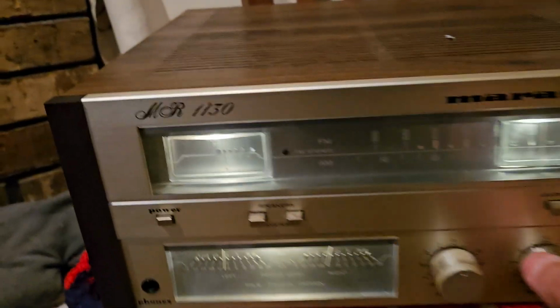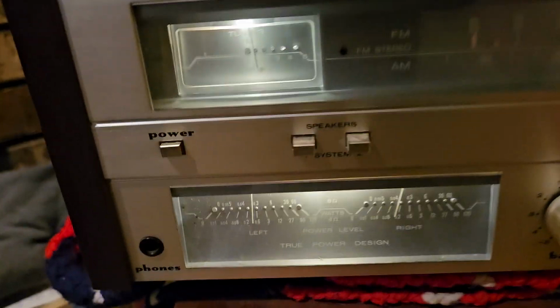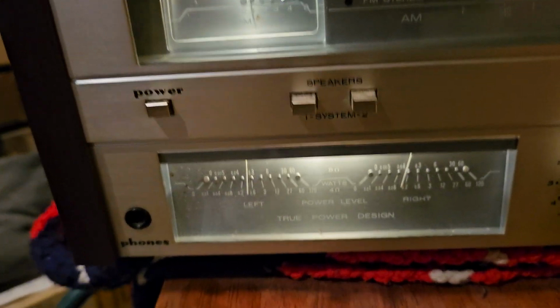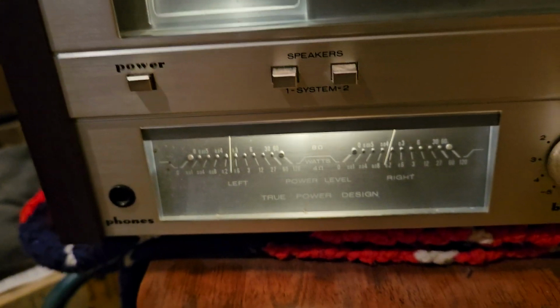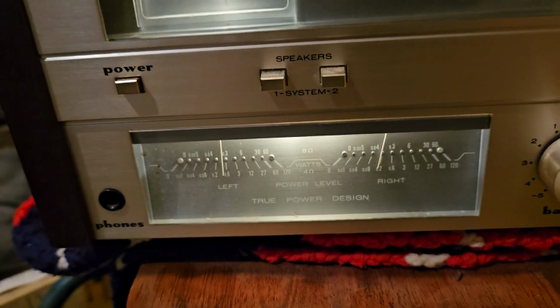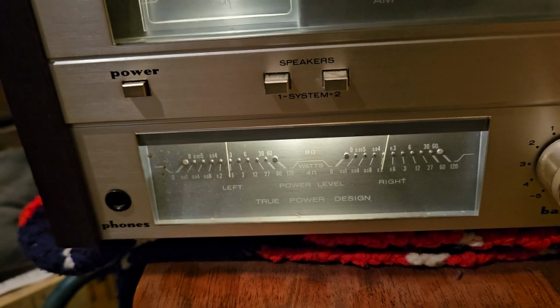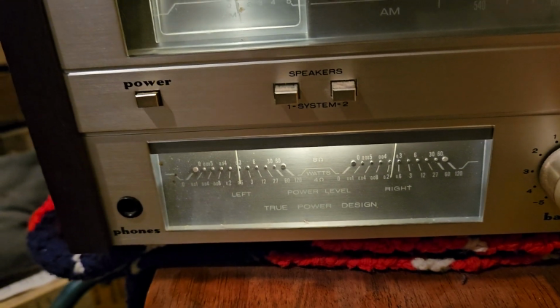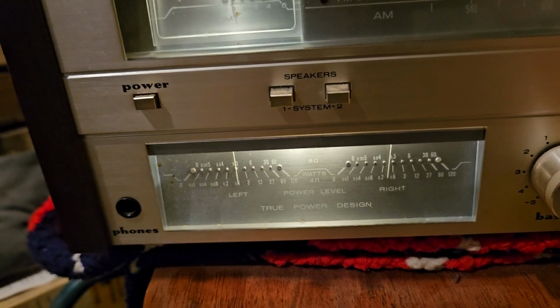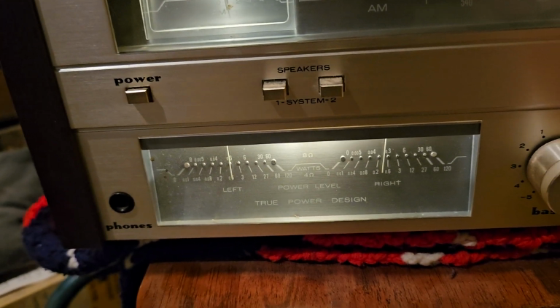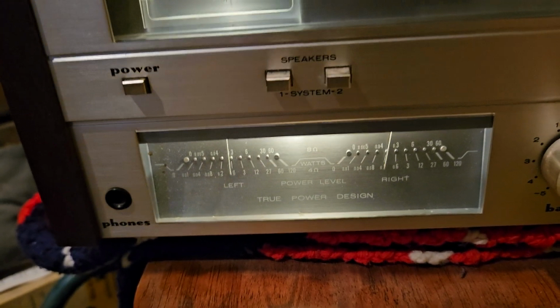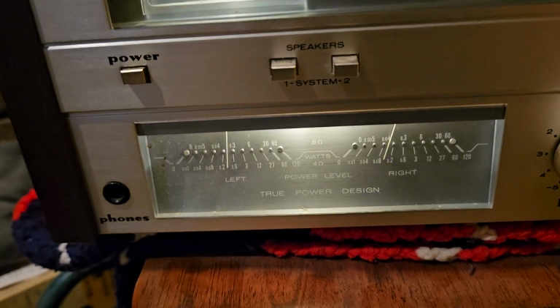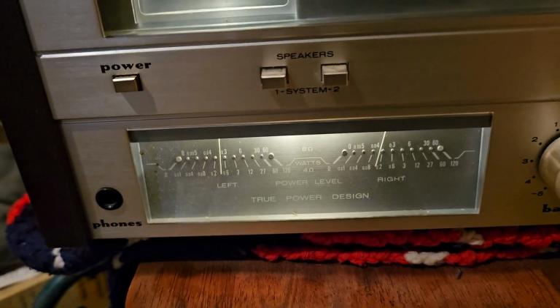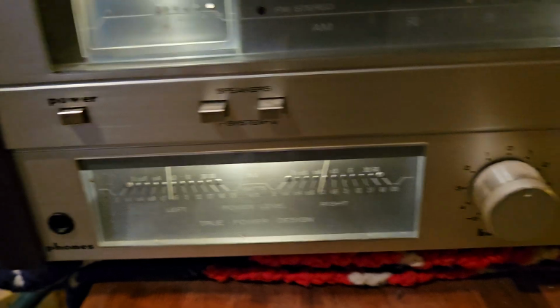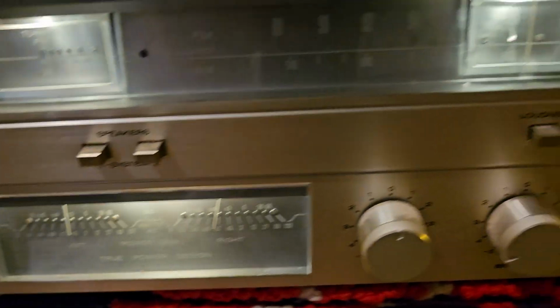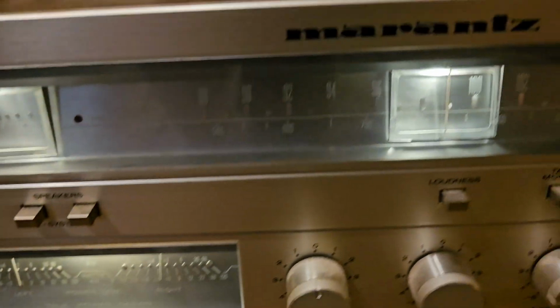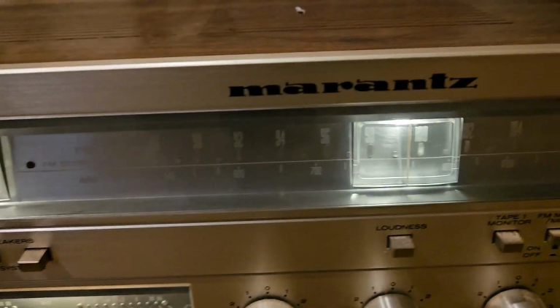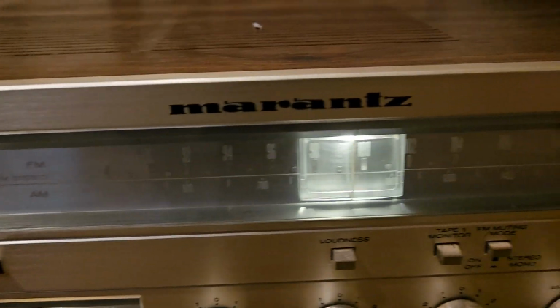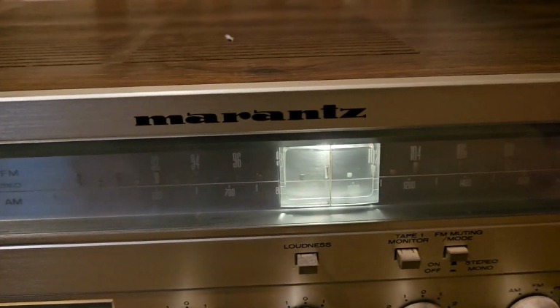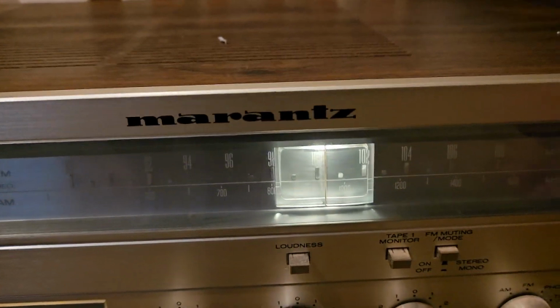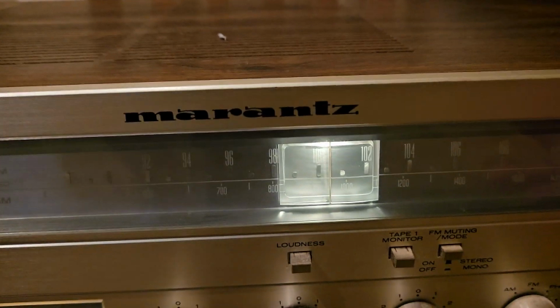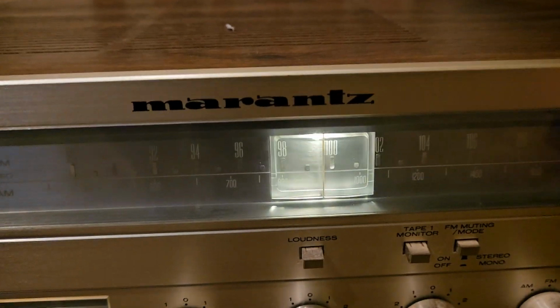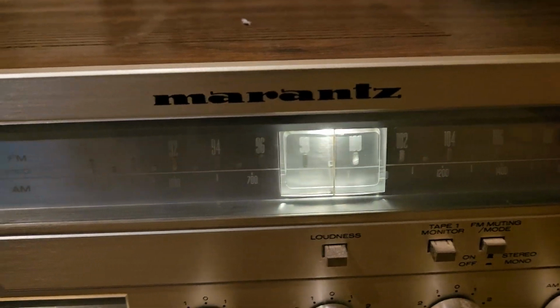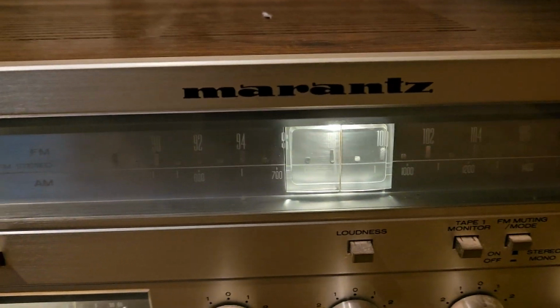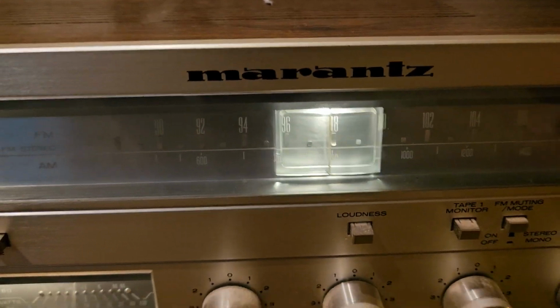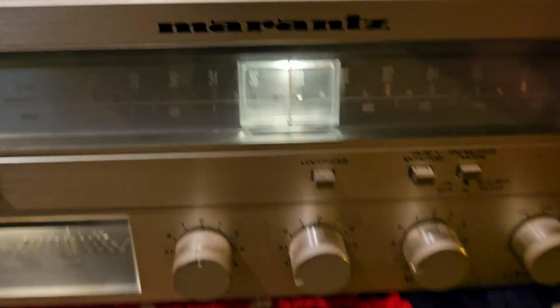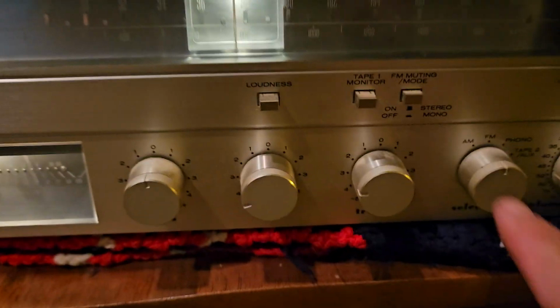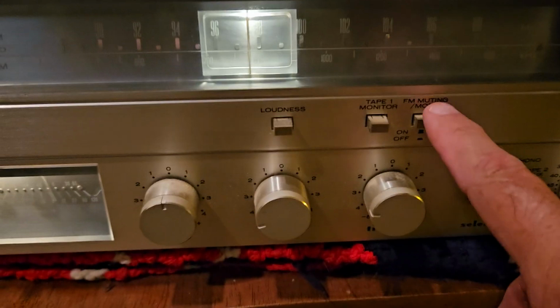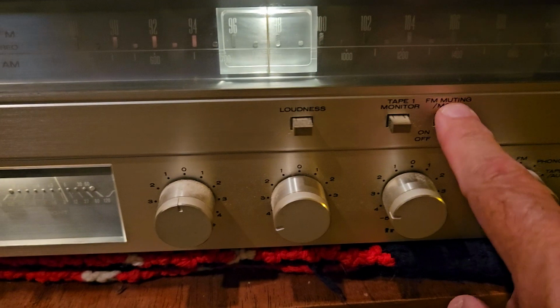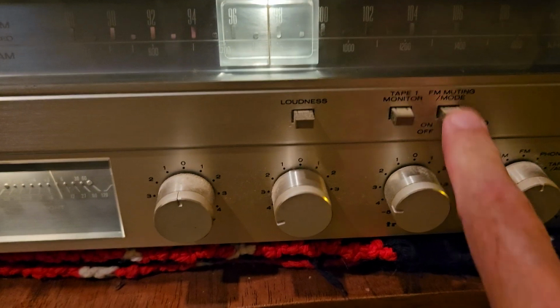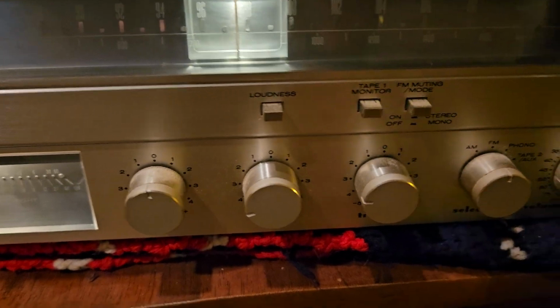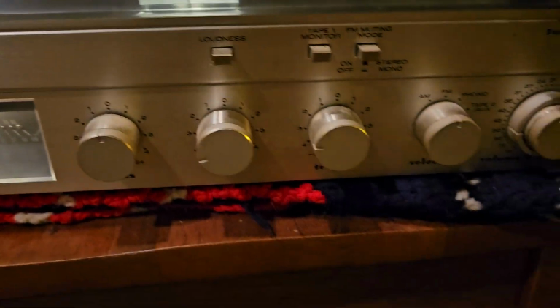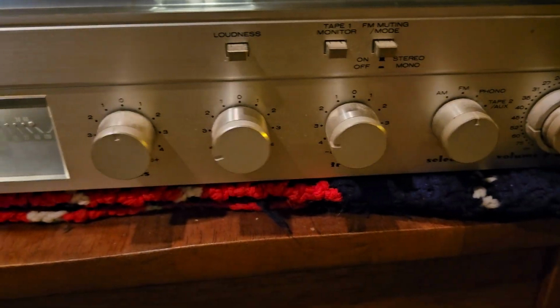I did look at the trebles part down here and the meters do adjust. The knobs all turn very easily. All the buttons work very easily.